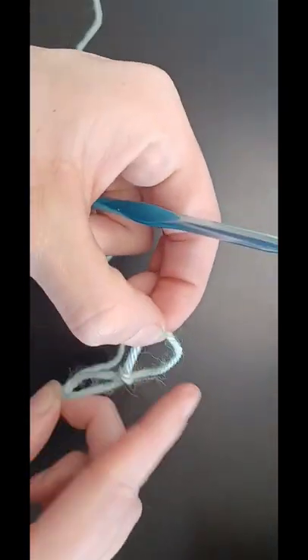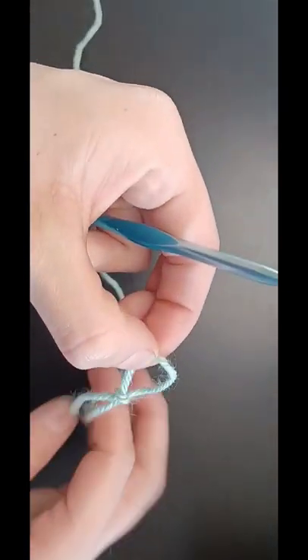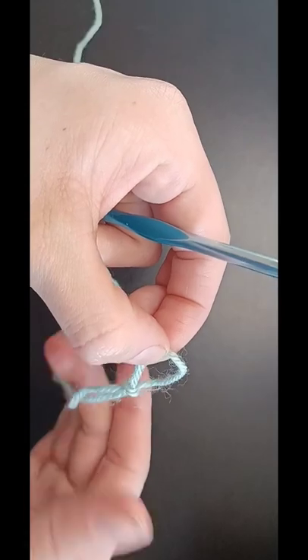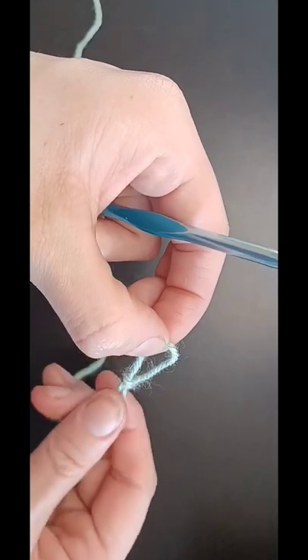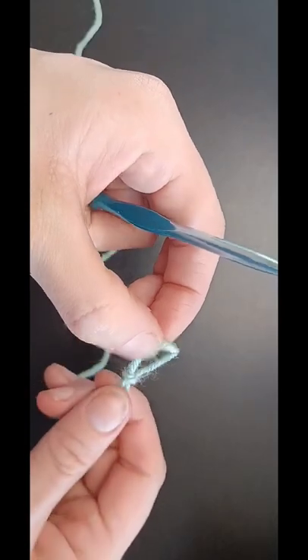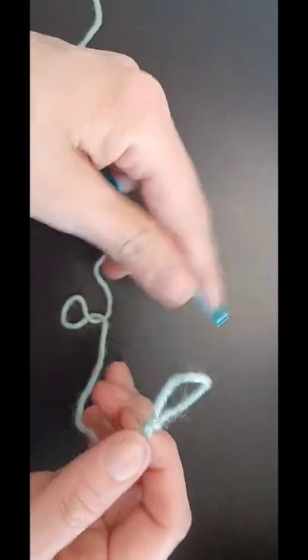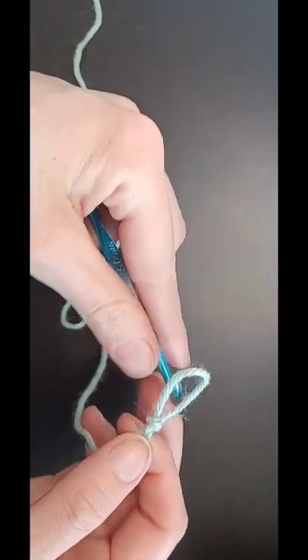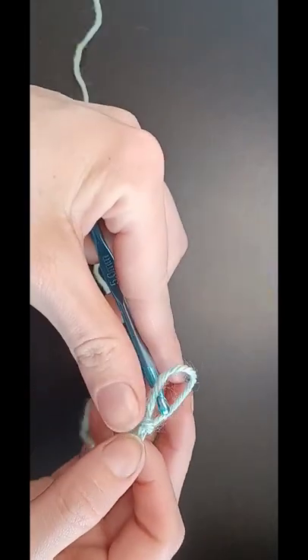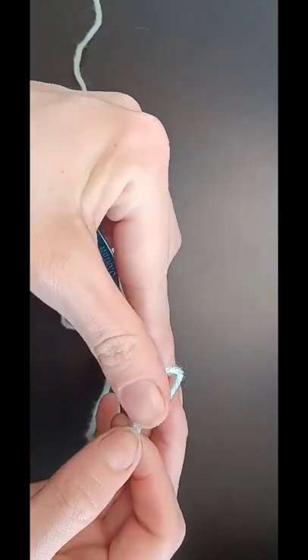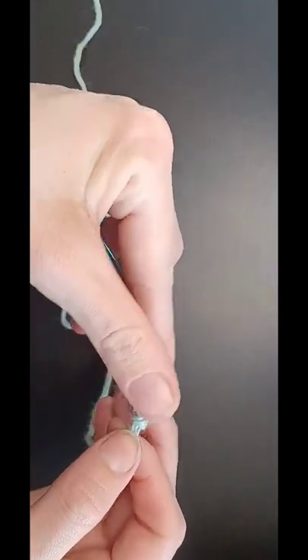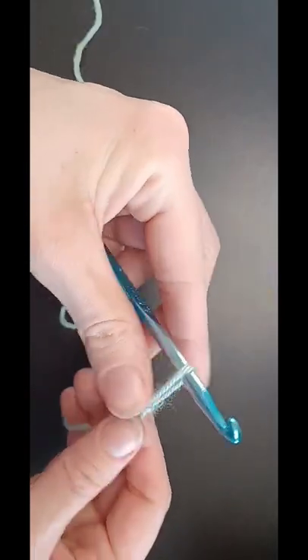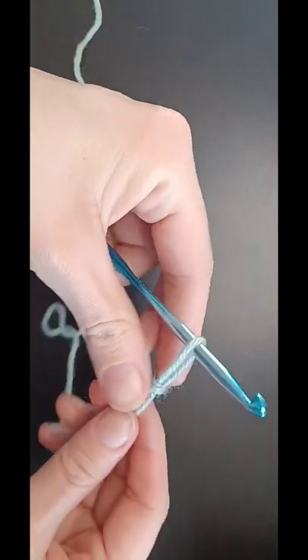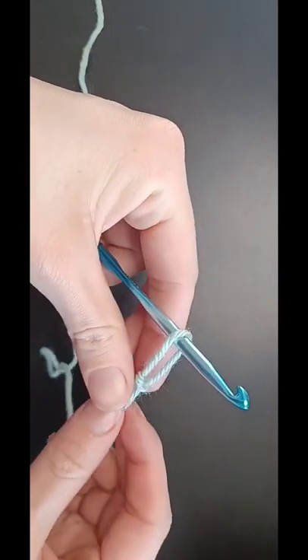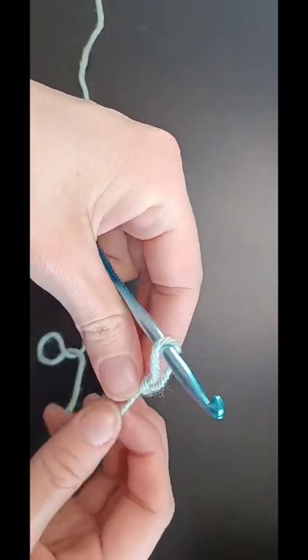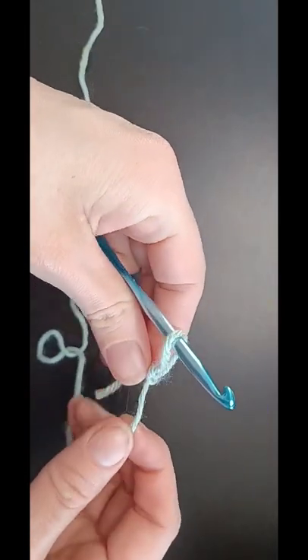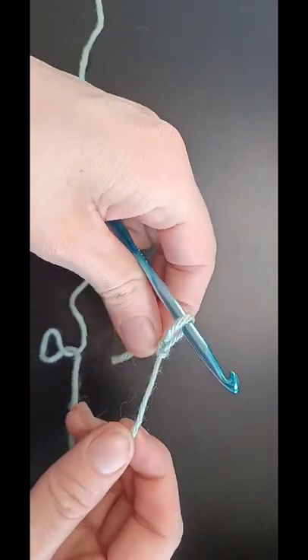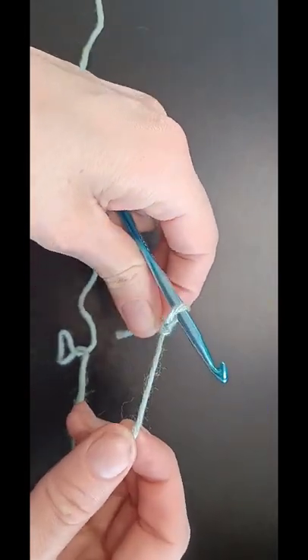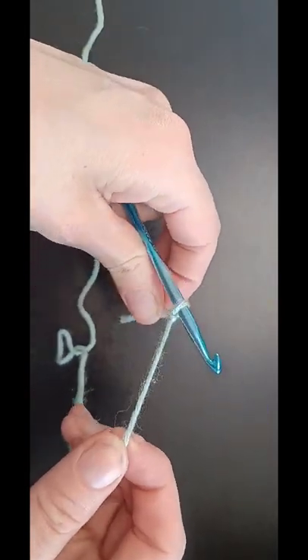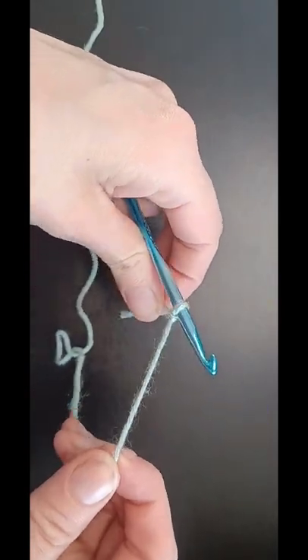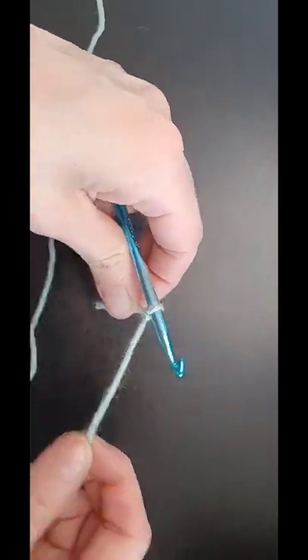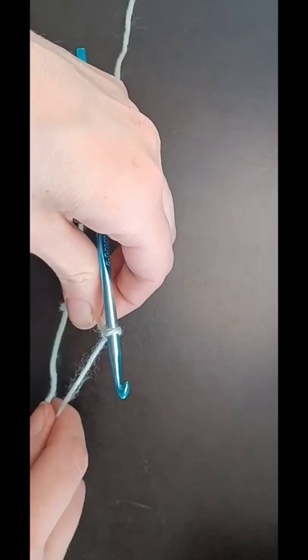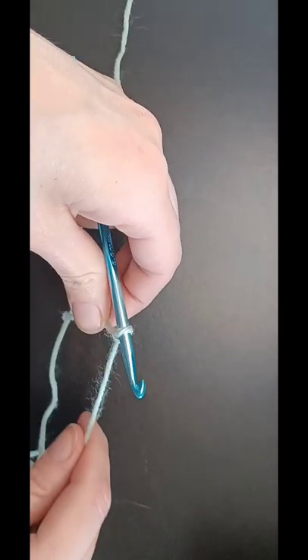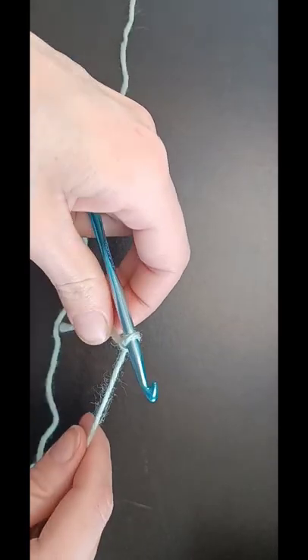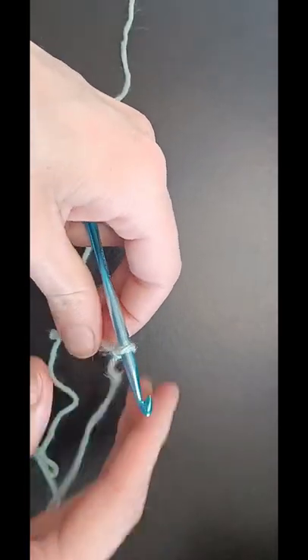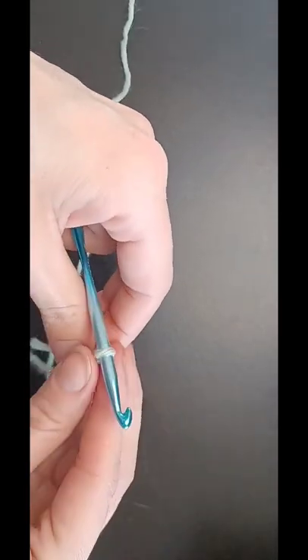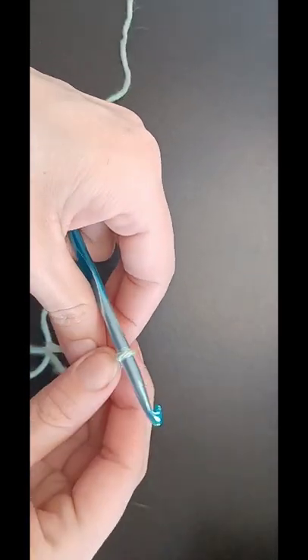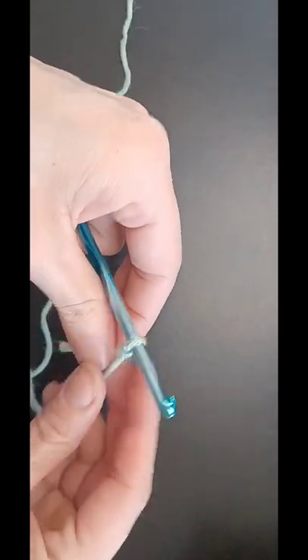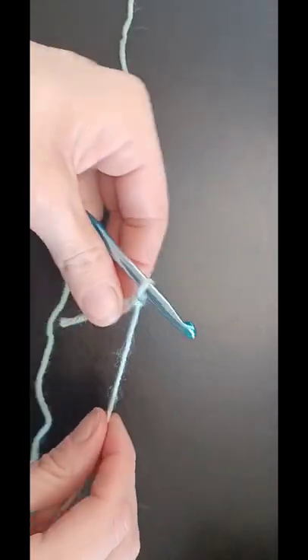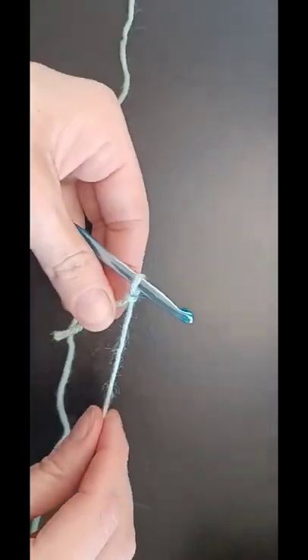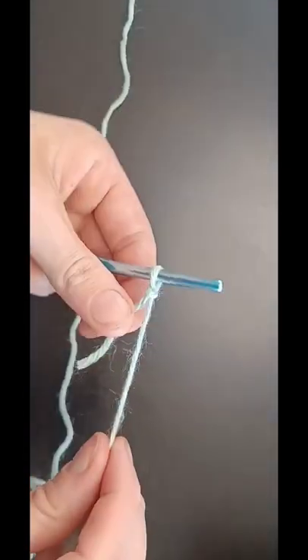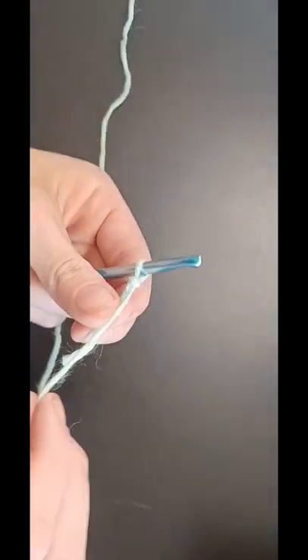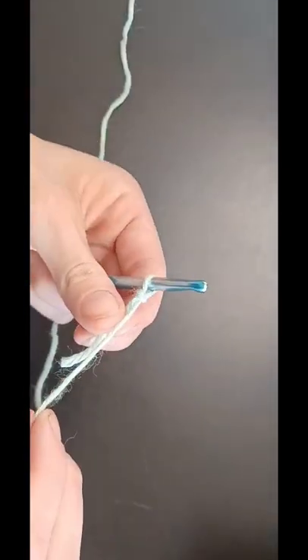You now have a loop that you can place your hook in. Pull it snug but not too snug, because you want to be able to work into it. There you have it.